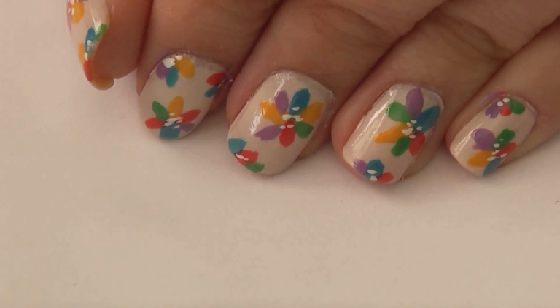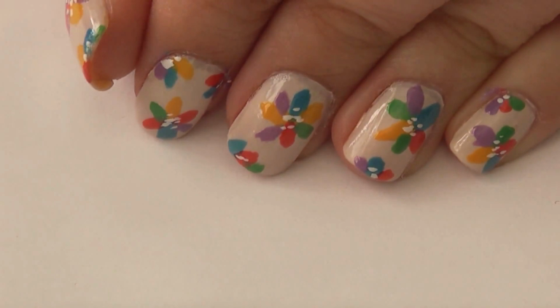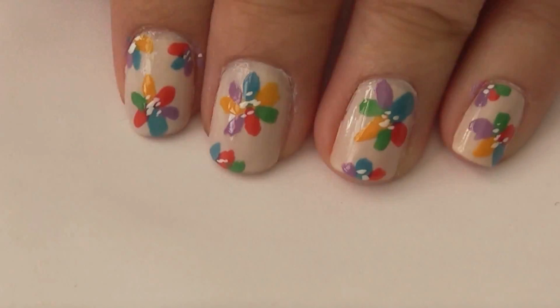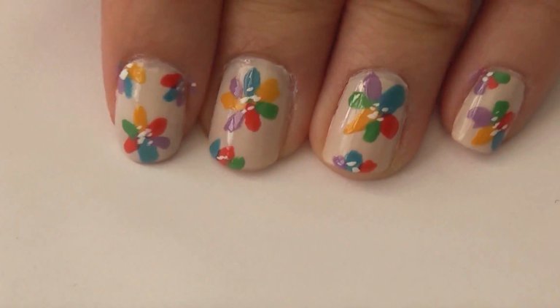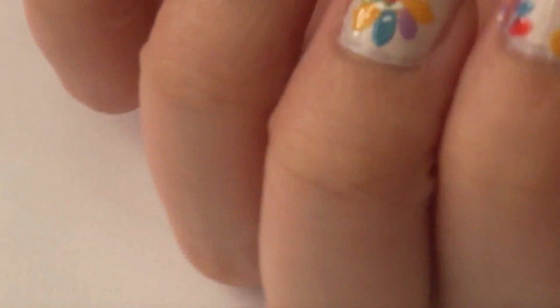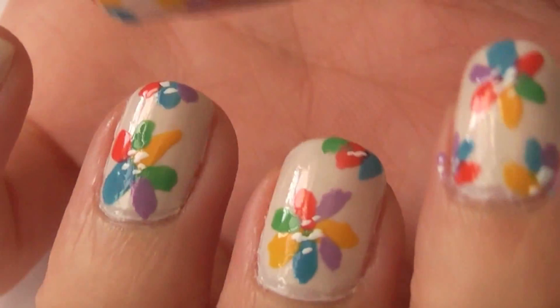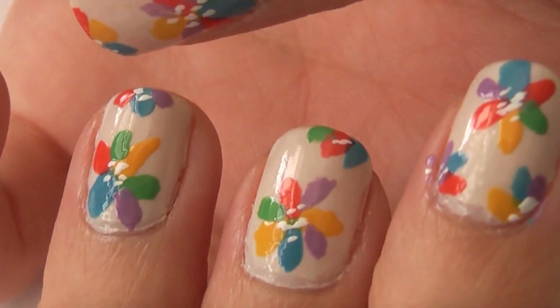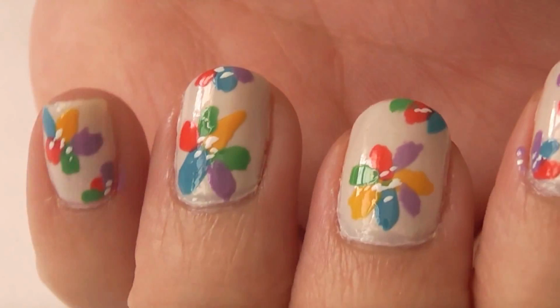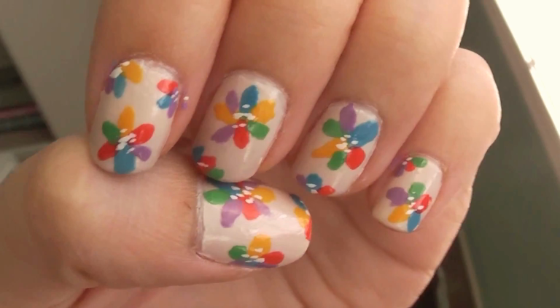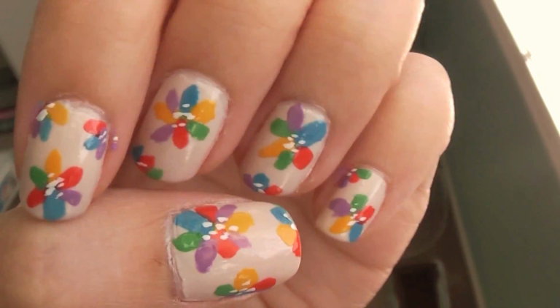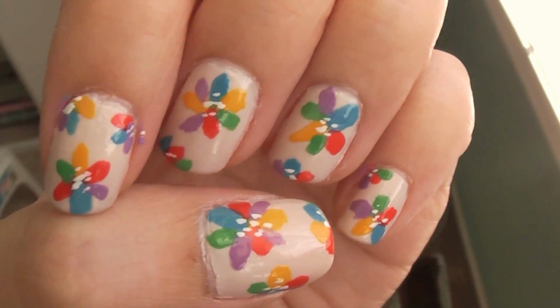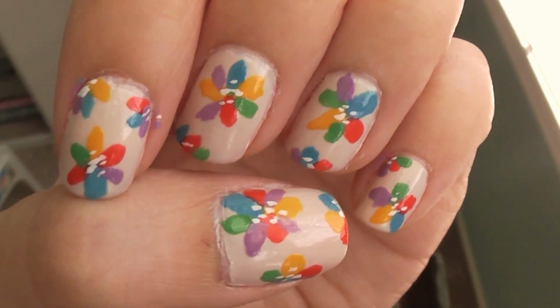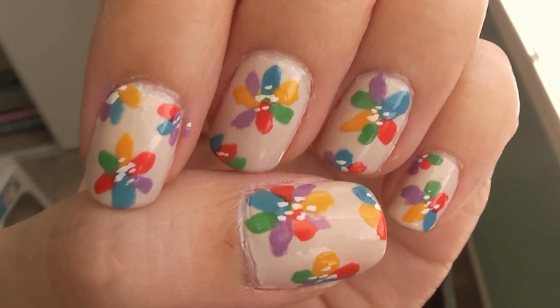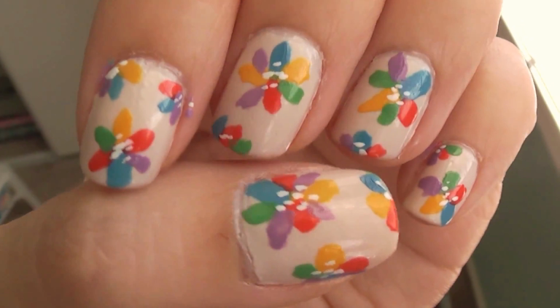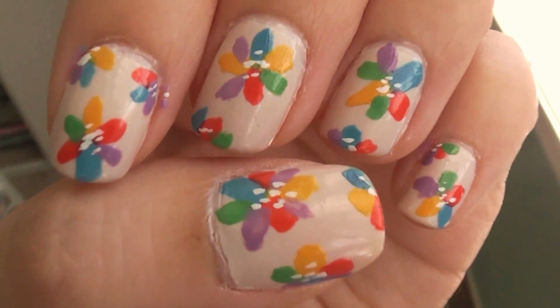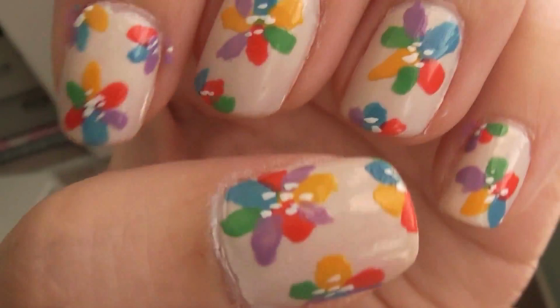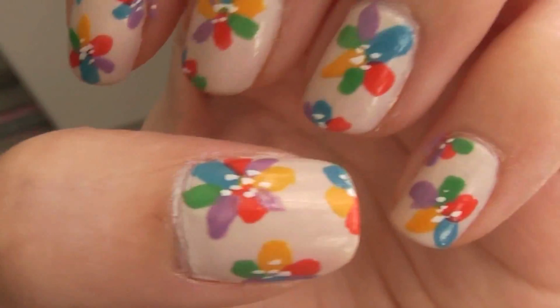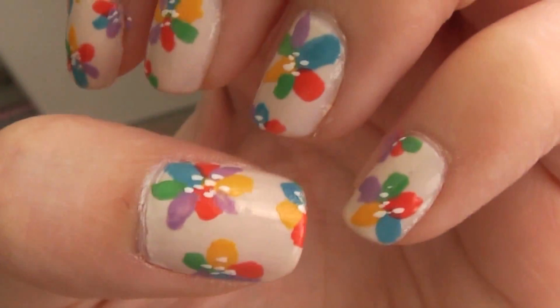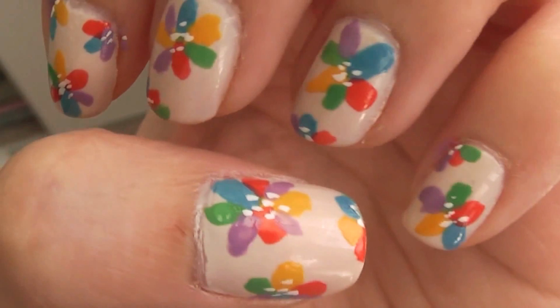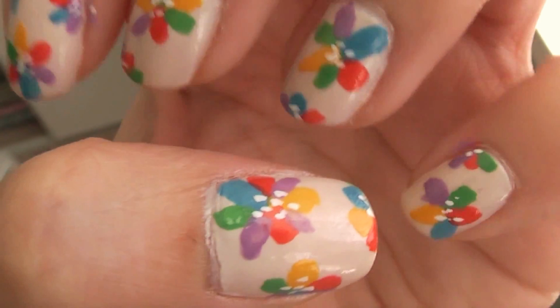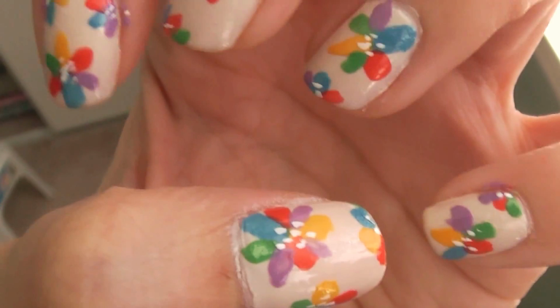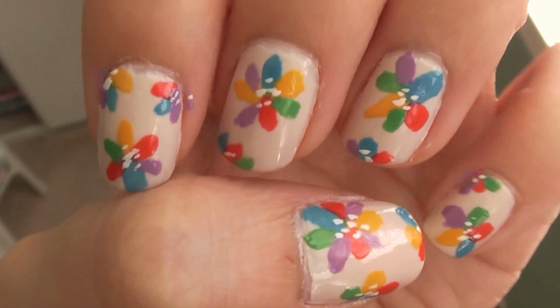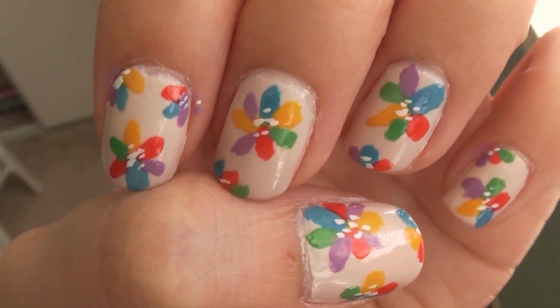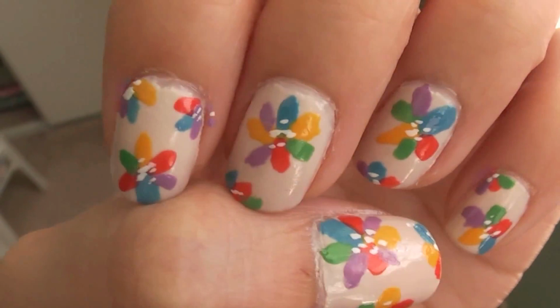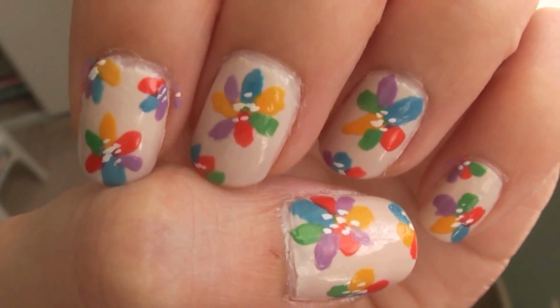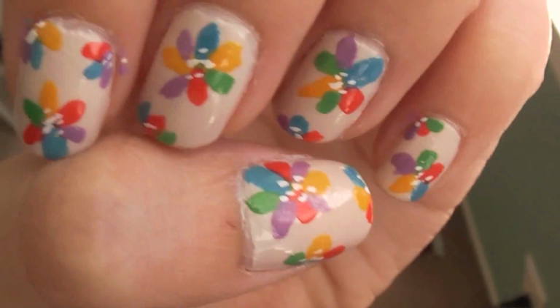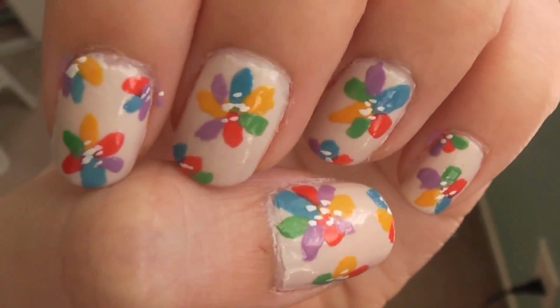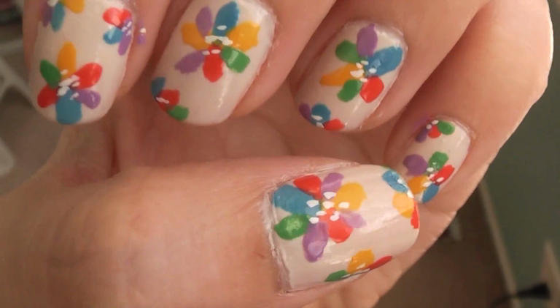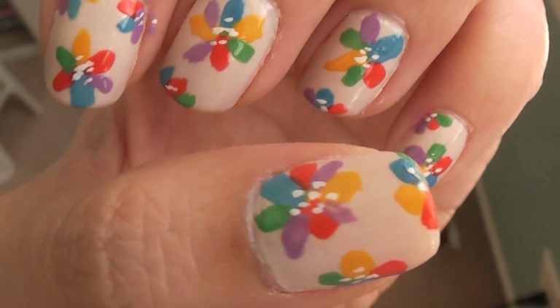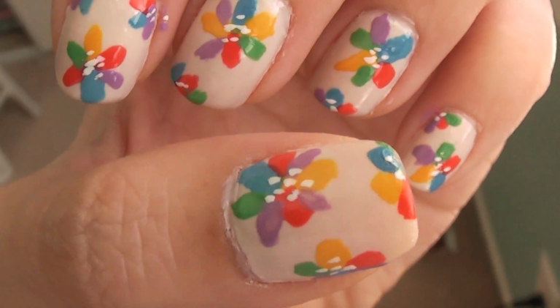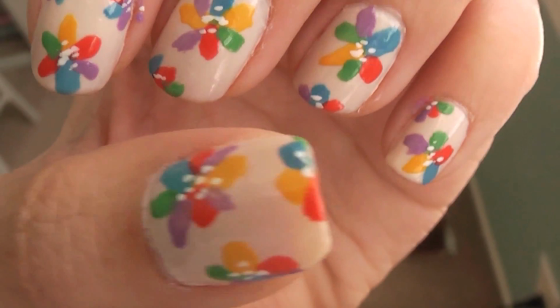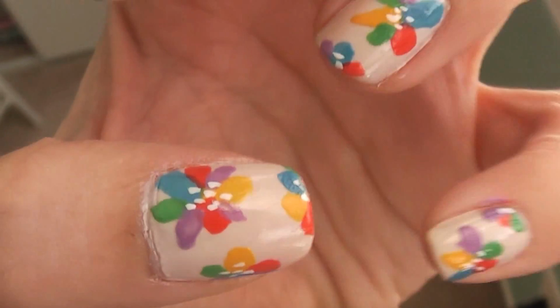And you're done! Don't forget to seal in your design with a good top coat. And there you have it — it's bright and fun and perfect for springtime. The best thing is you don't need any special brushes or nail art tools.